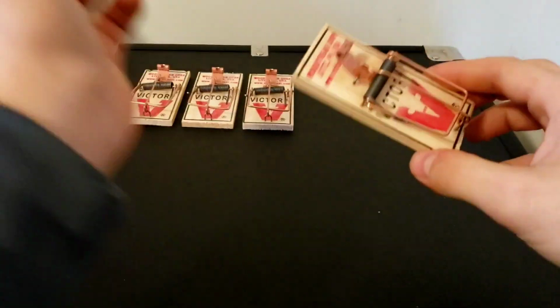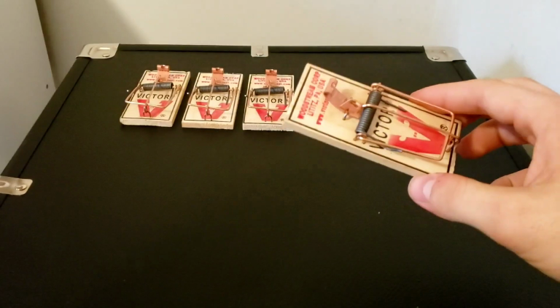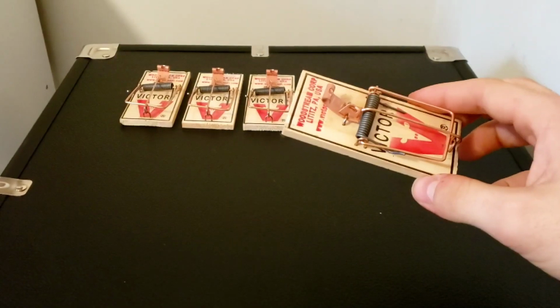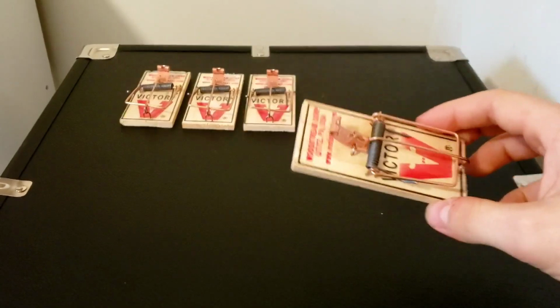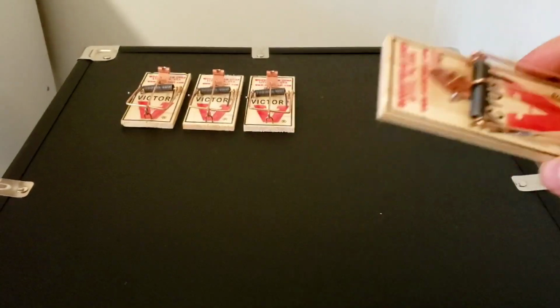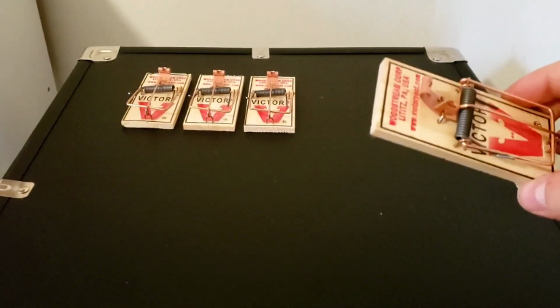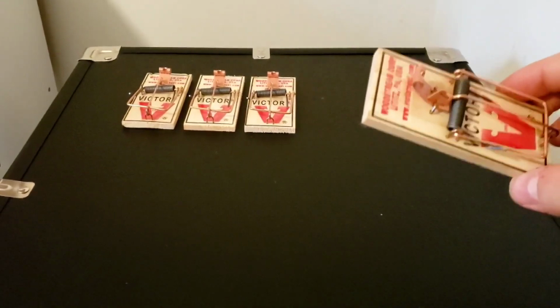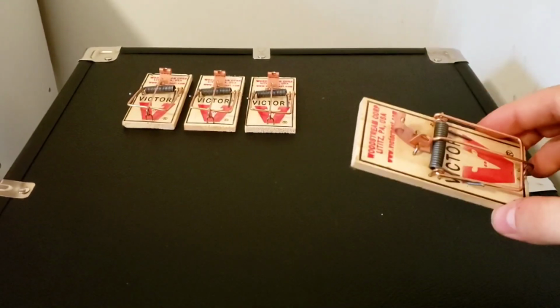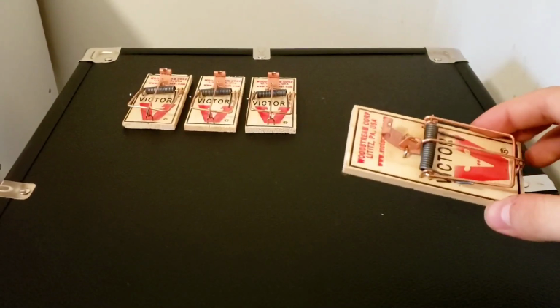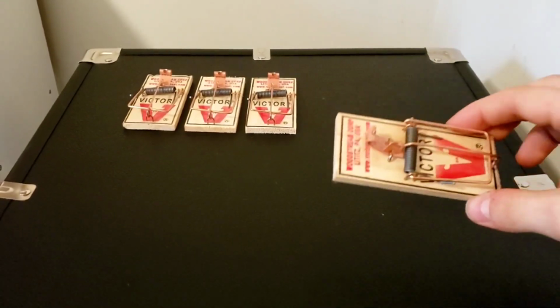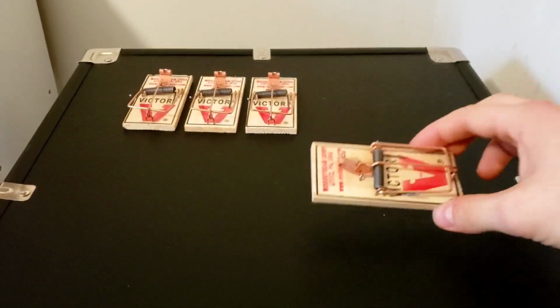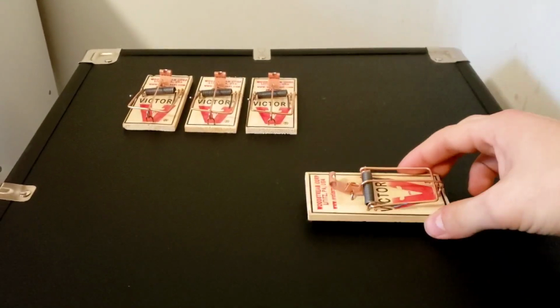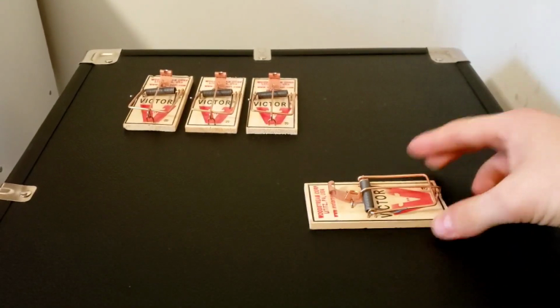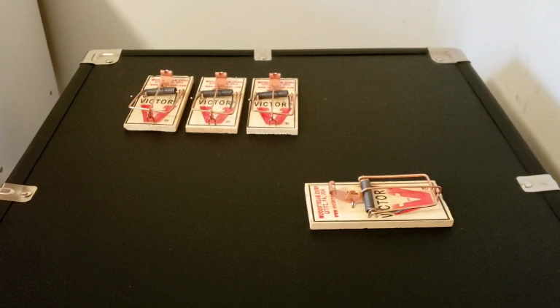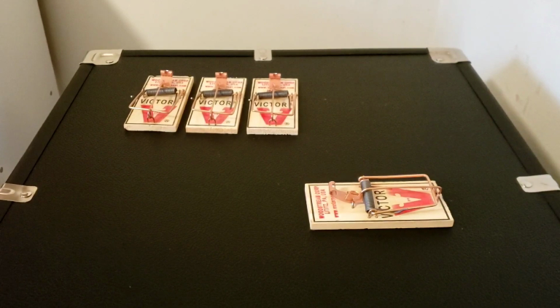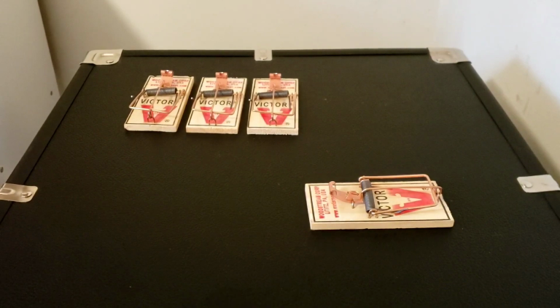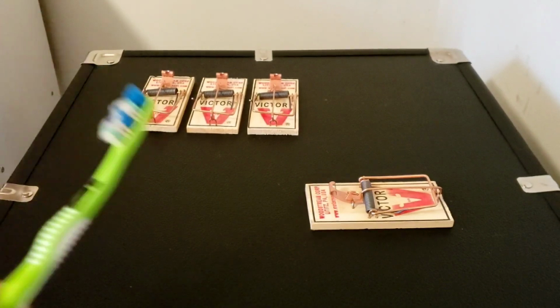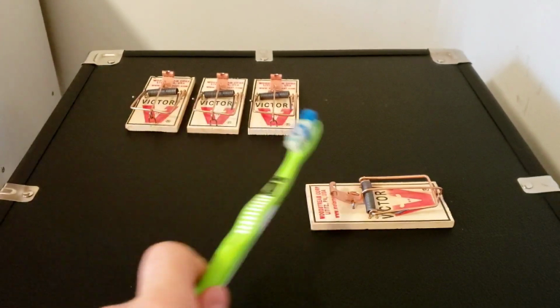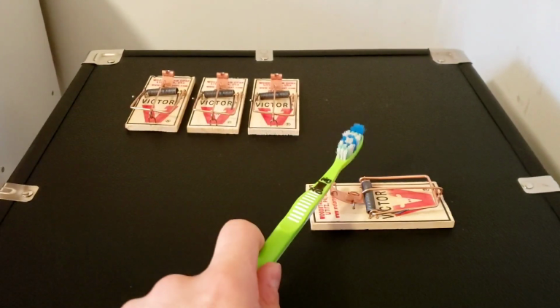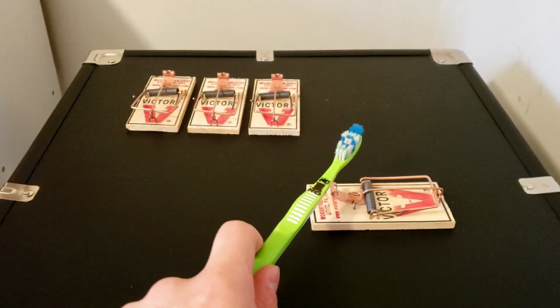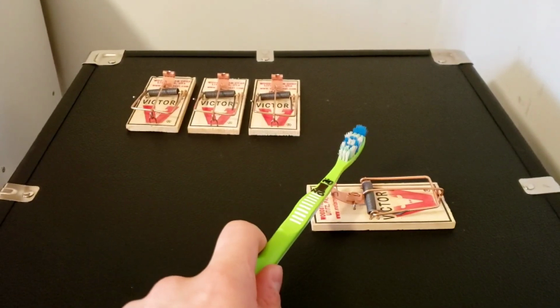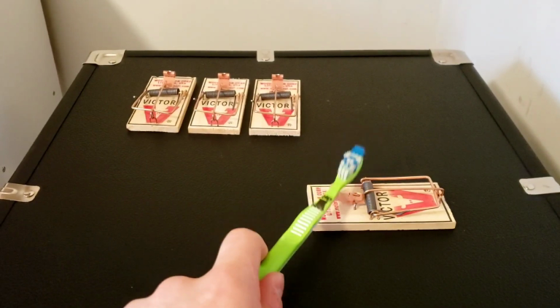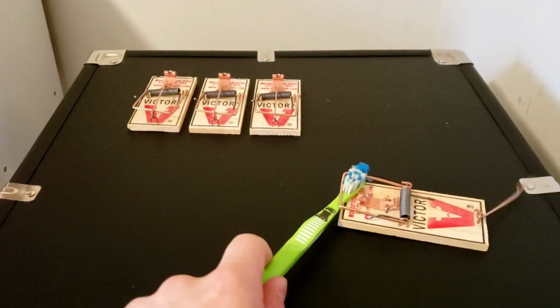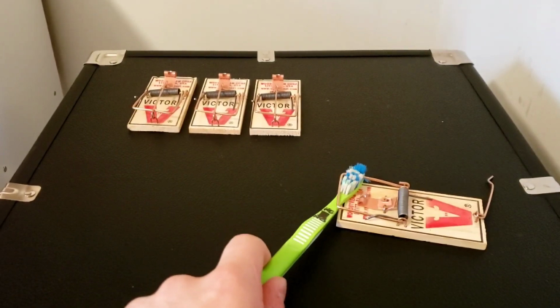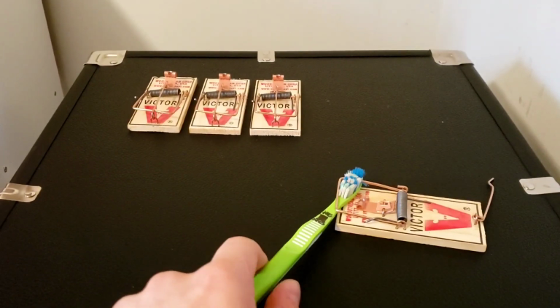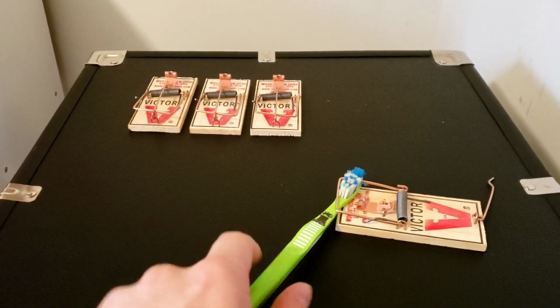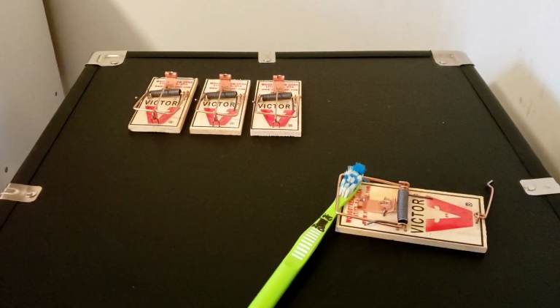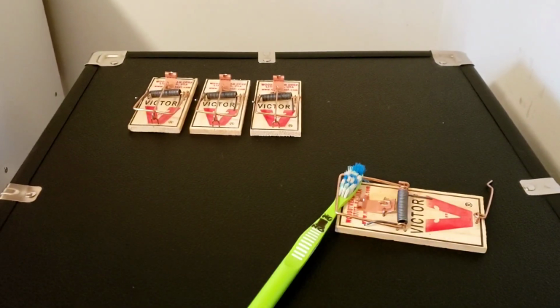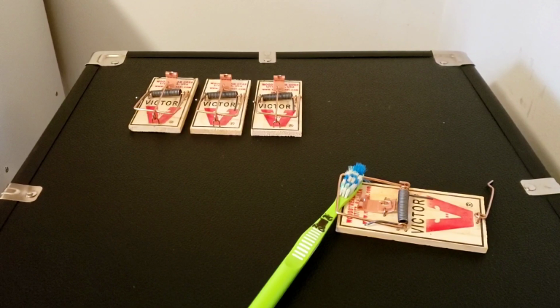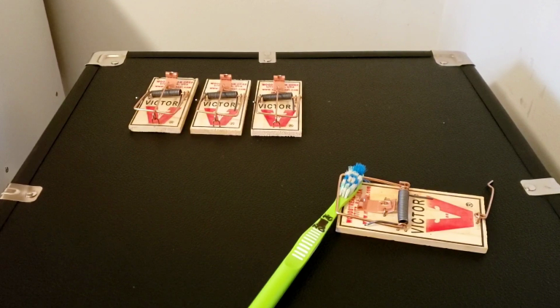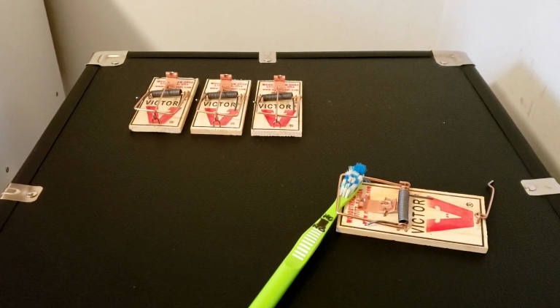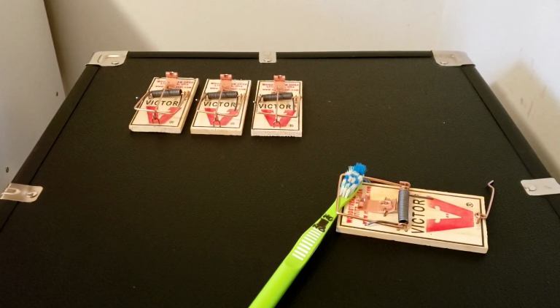Place this loaded trap anywhere in your house where you have problems with mice. Wait for the mice to come along, and when one does — there you go. Thank you for watching.